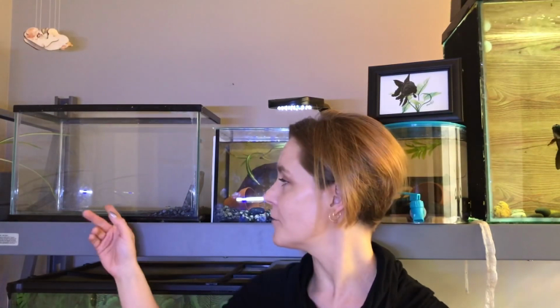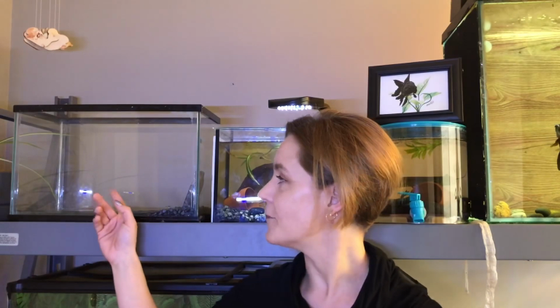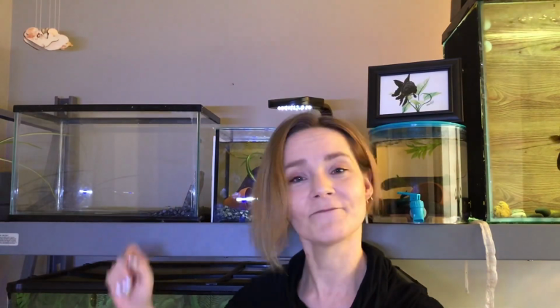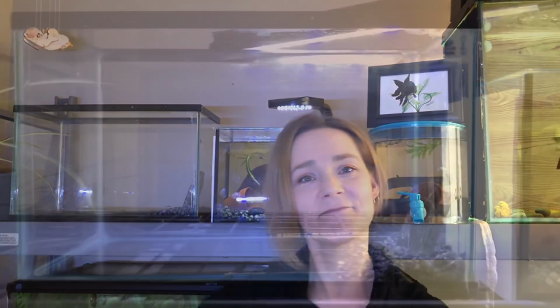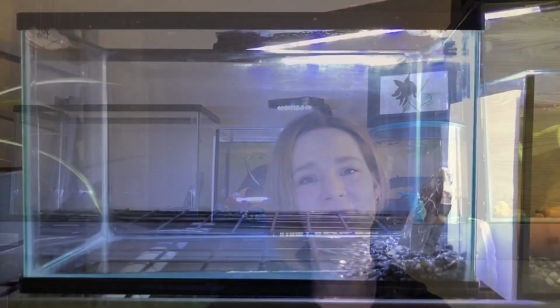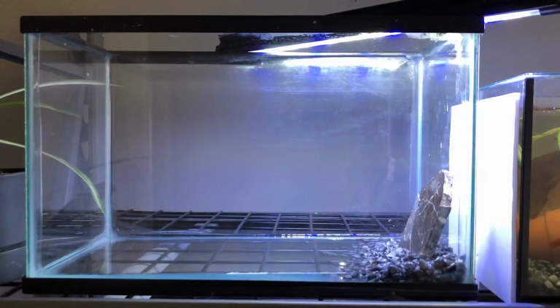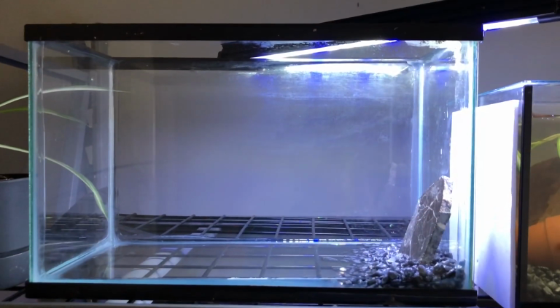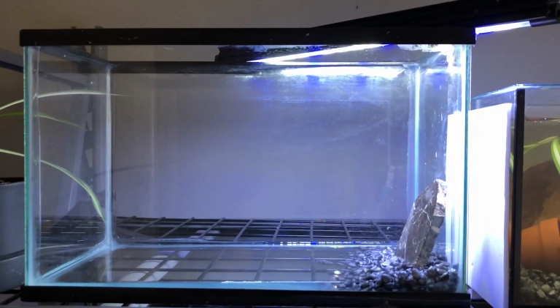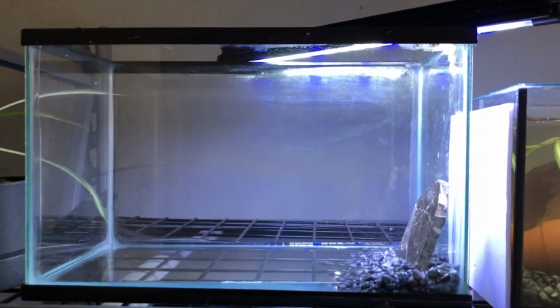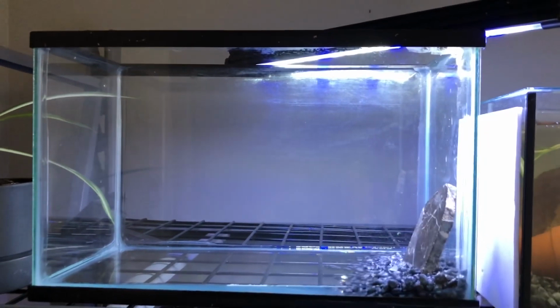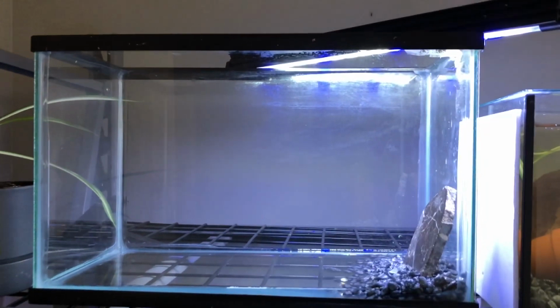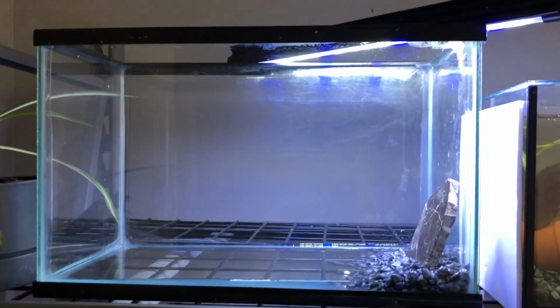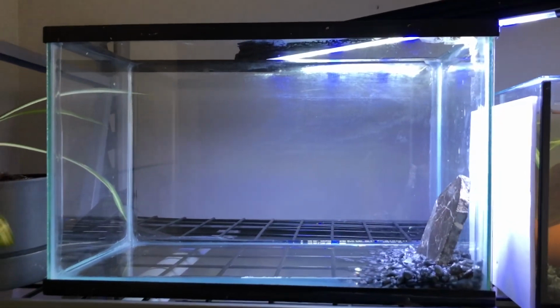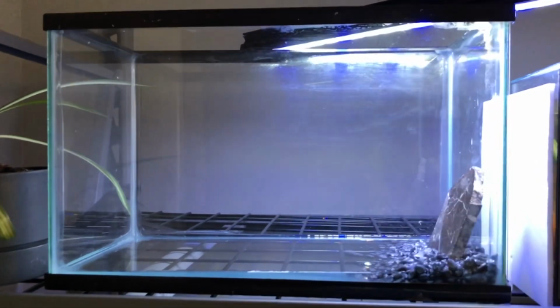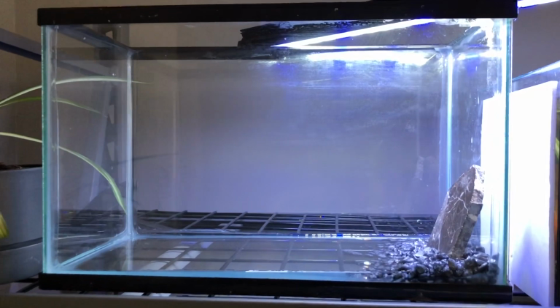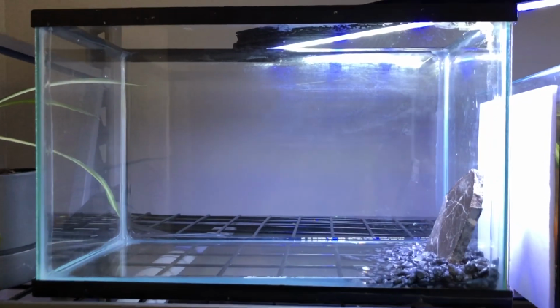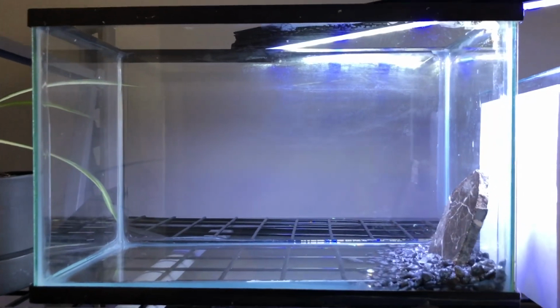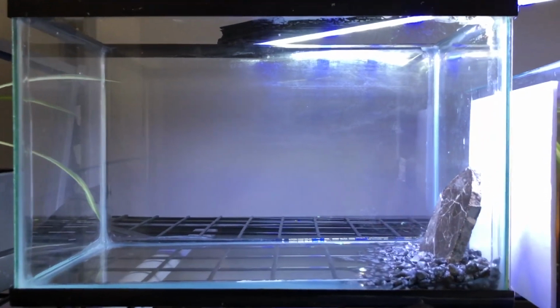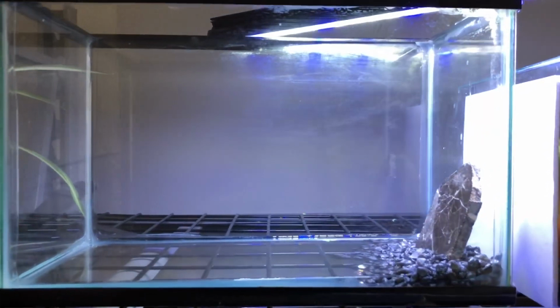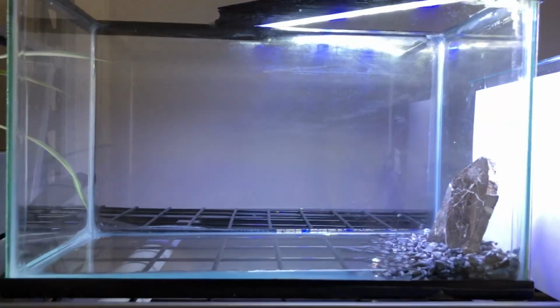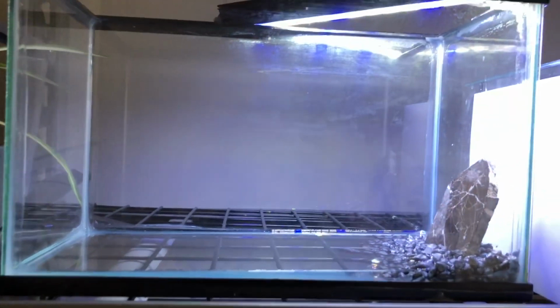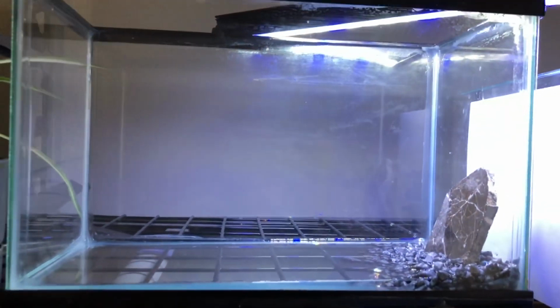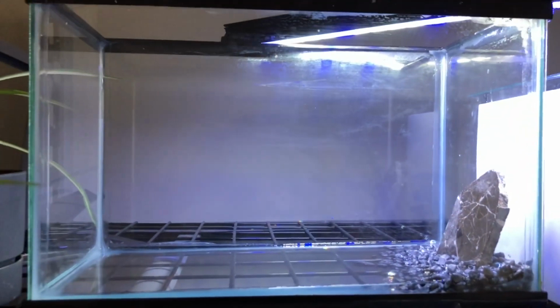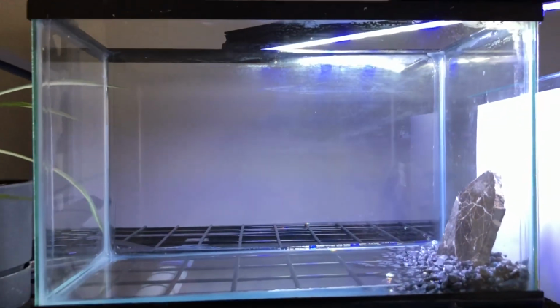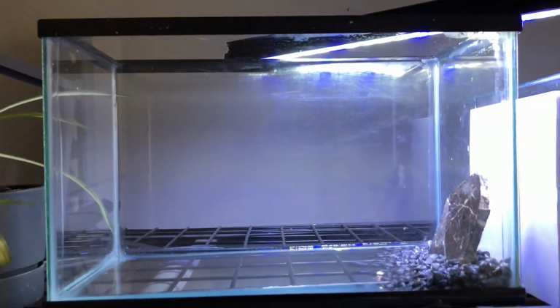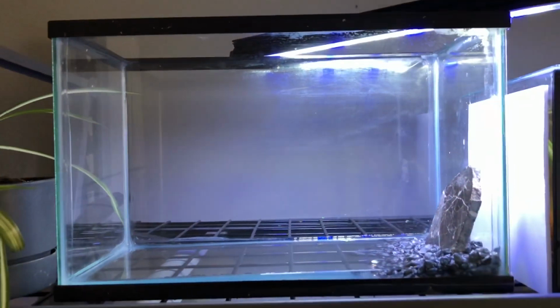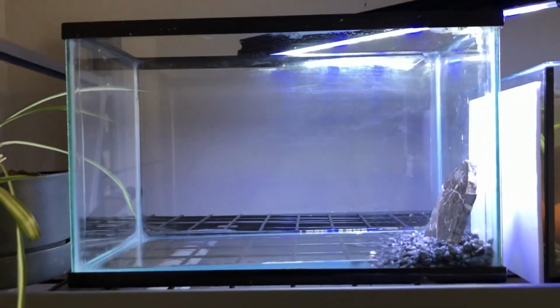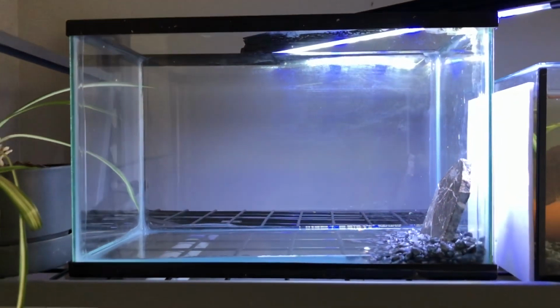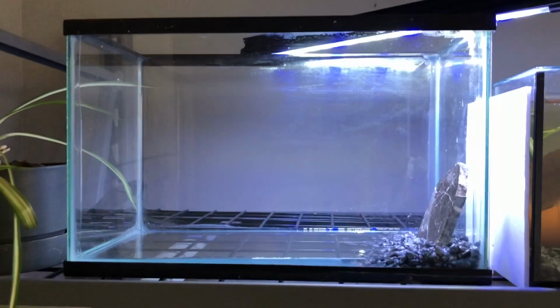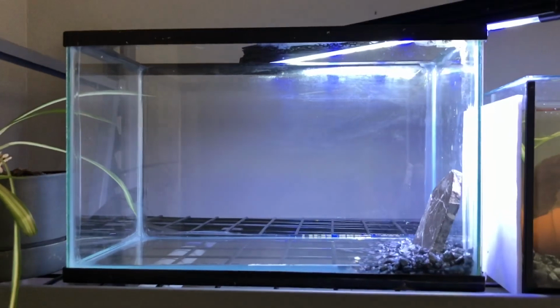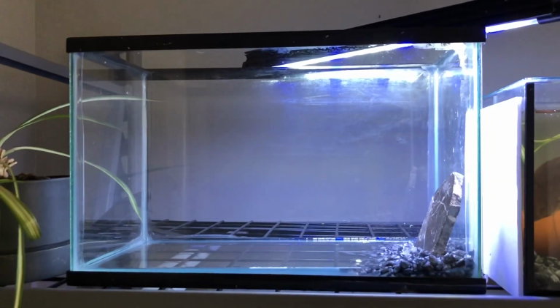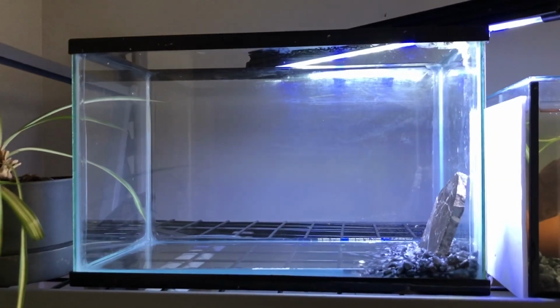You just need a five-gallon tank or any waterproof container. I've seen people do this in Tupperware and all sorts of interesting things, so check out what you've got around the house before you go hunting for something else.